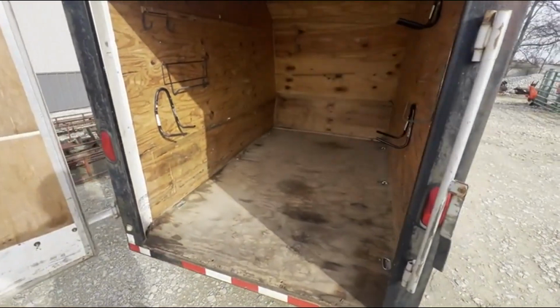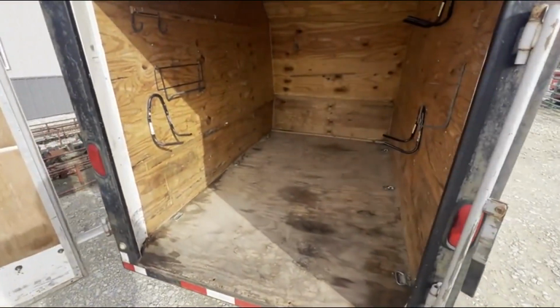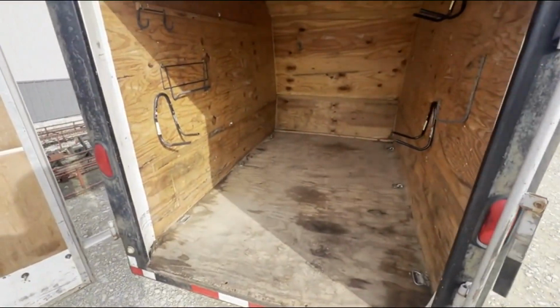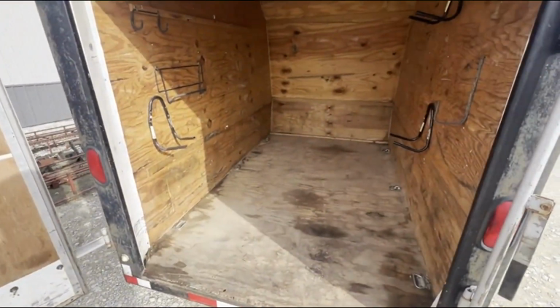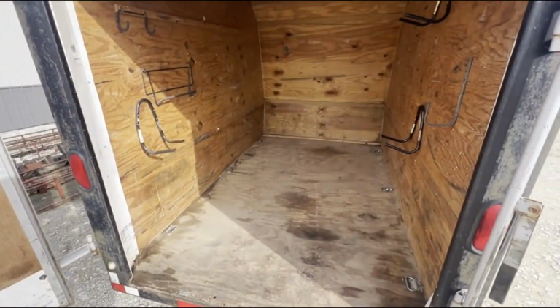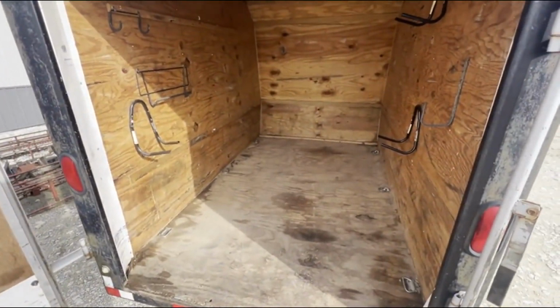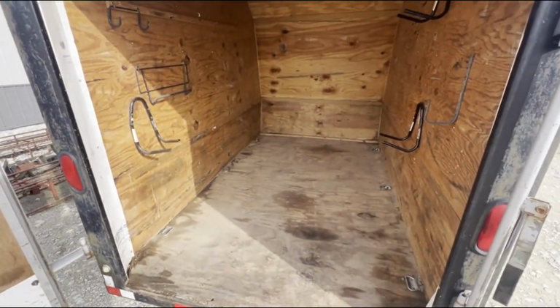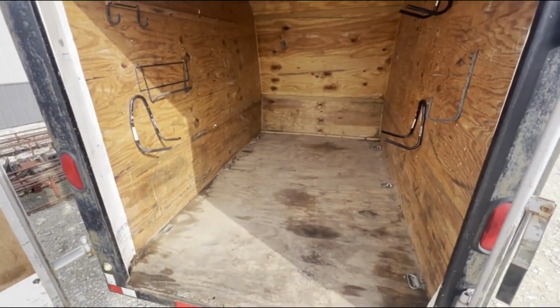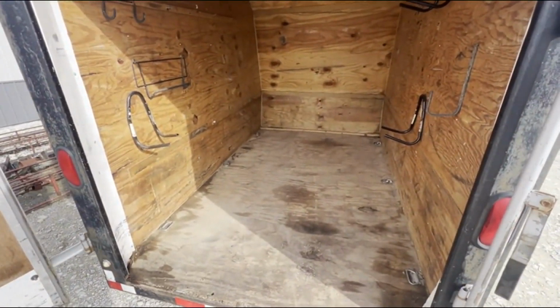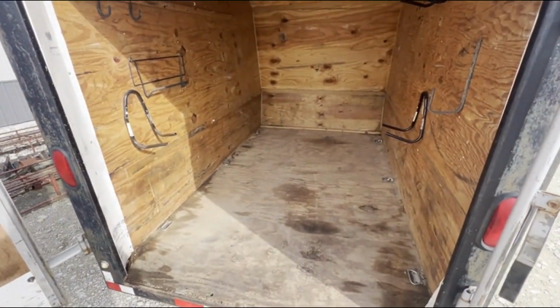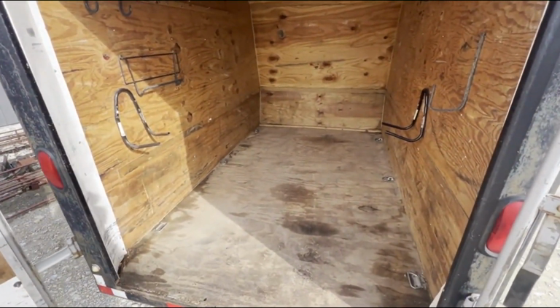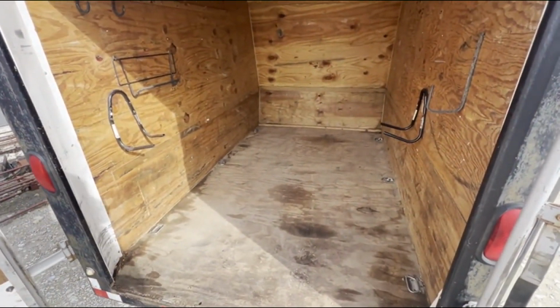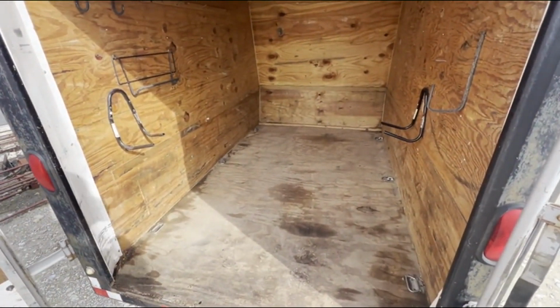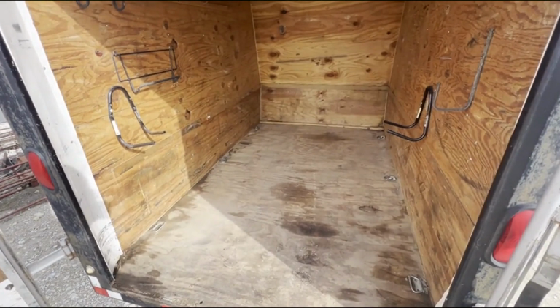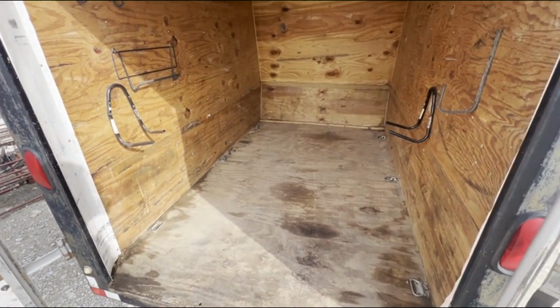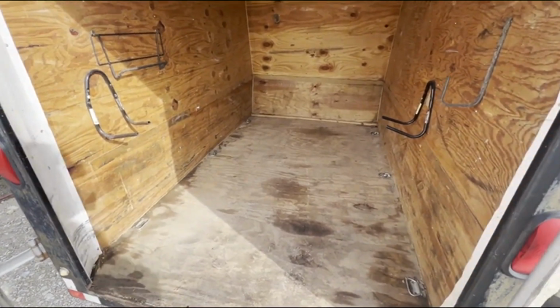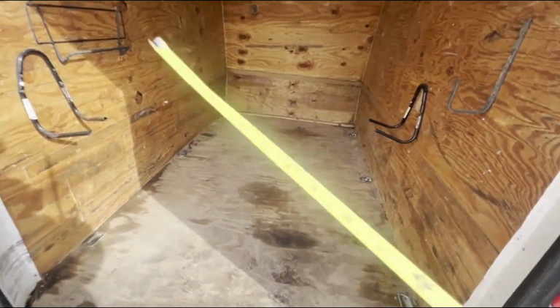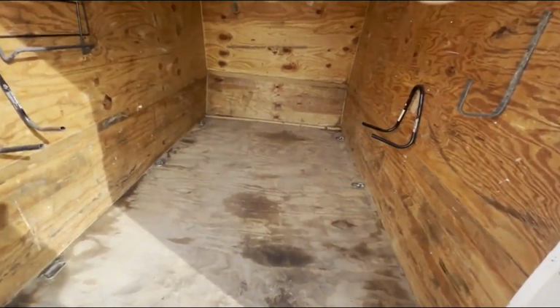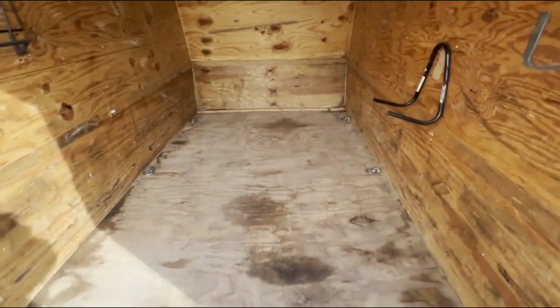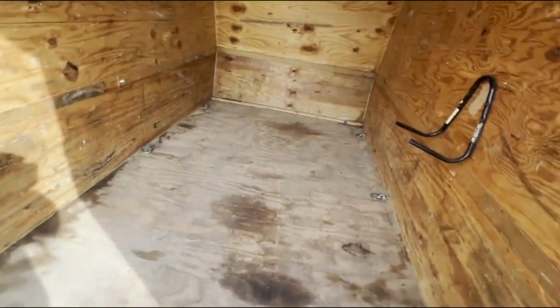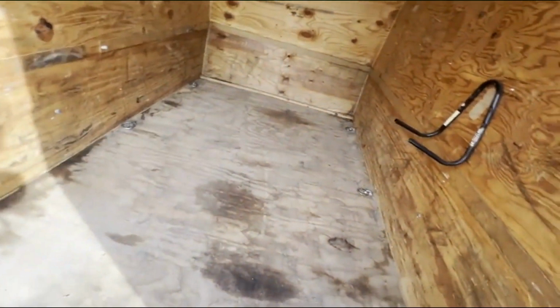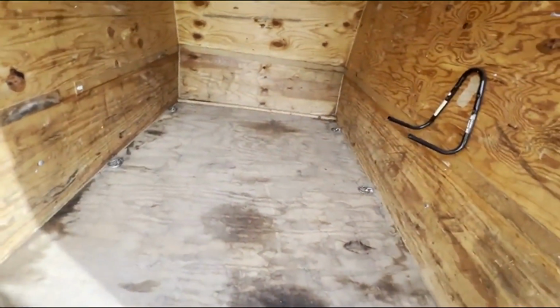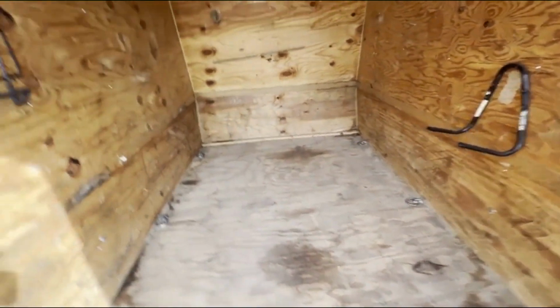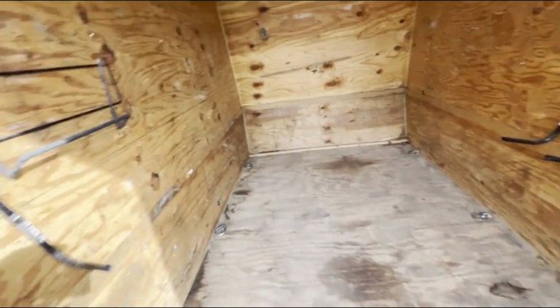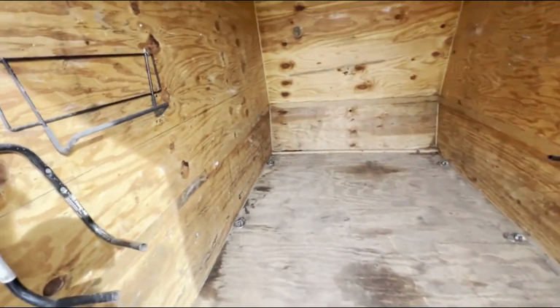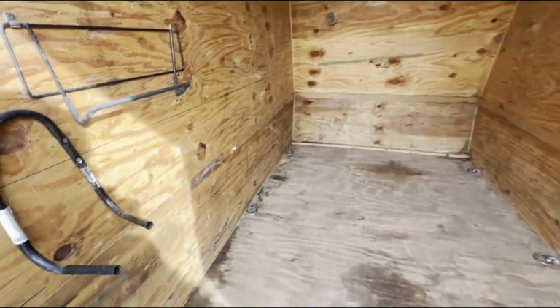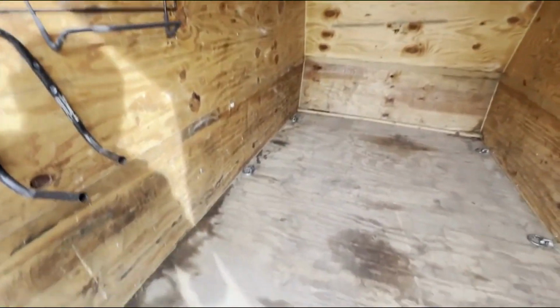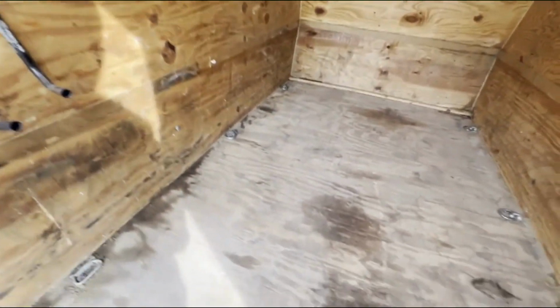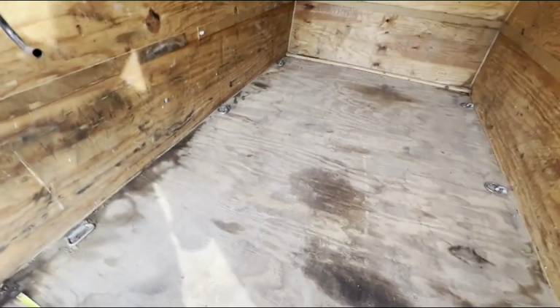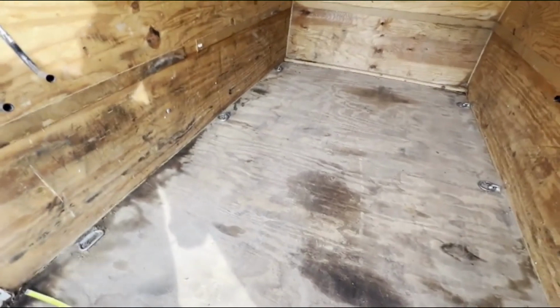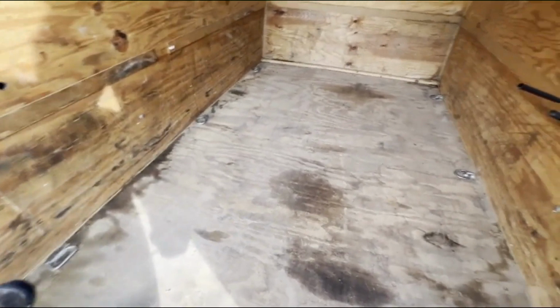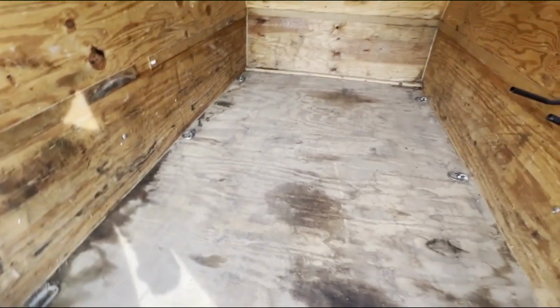I've already forgotten the measurements, so let me measure it real quick. About 4.5 feet wide, I believe. I know it's 93 inches long.